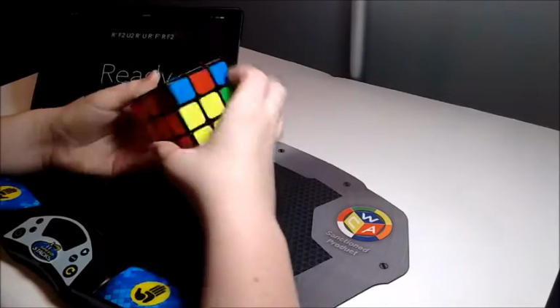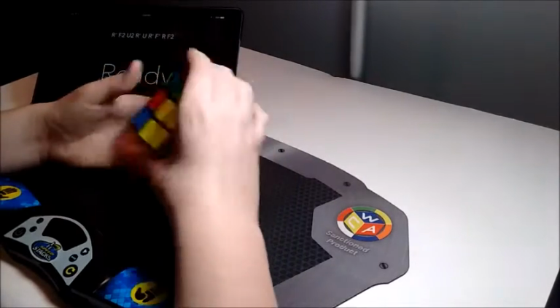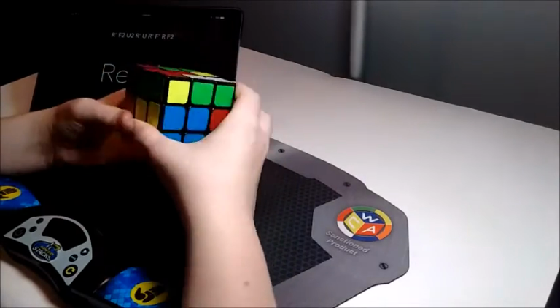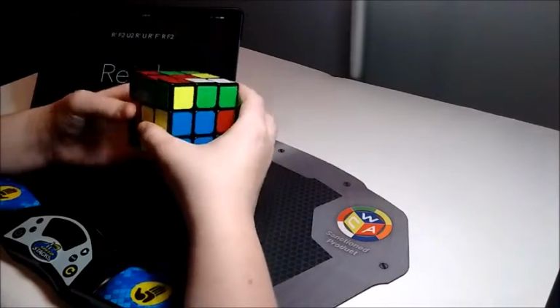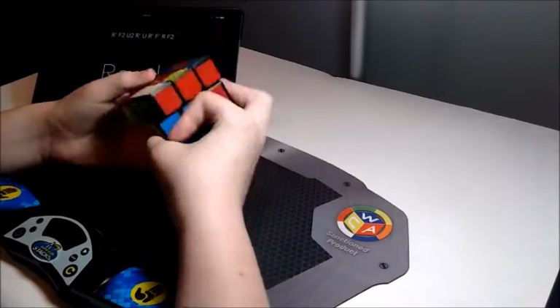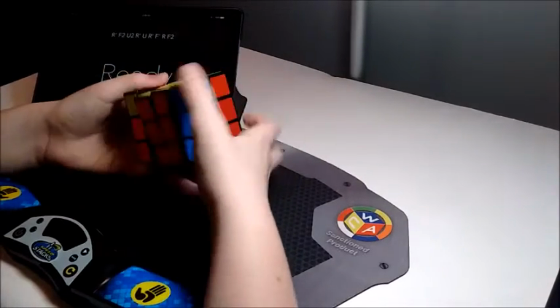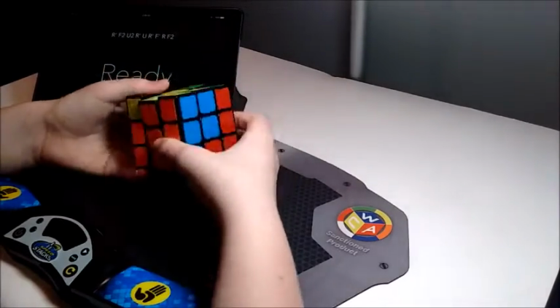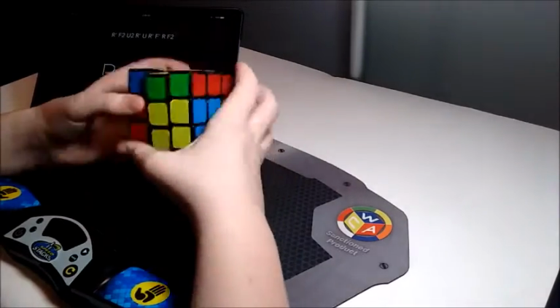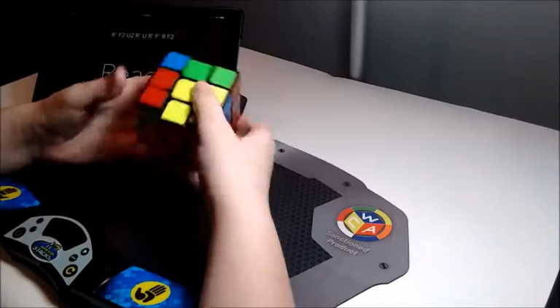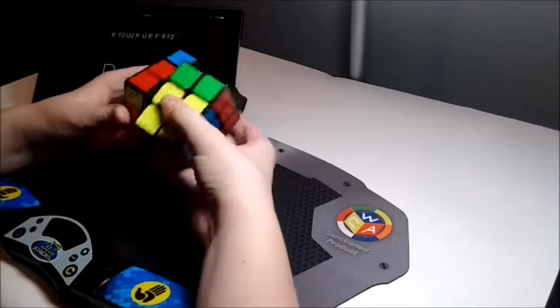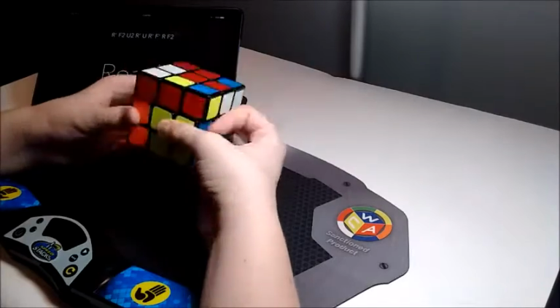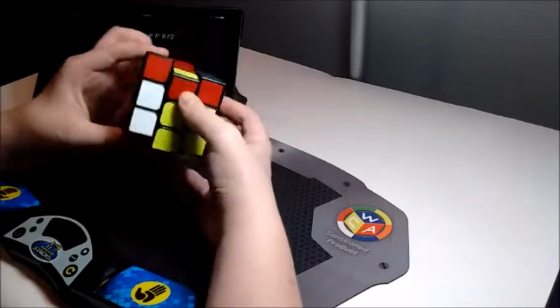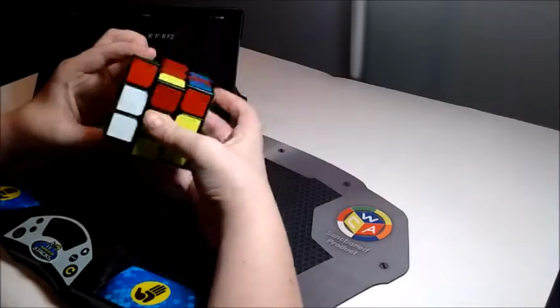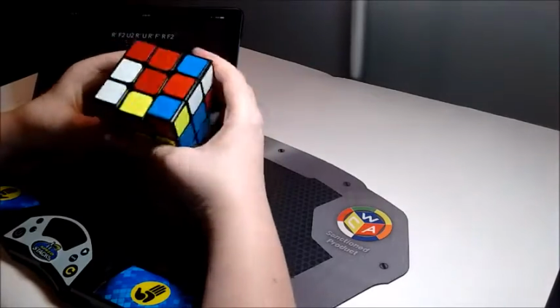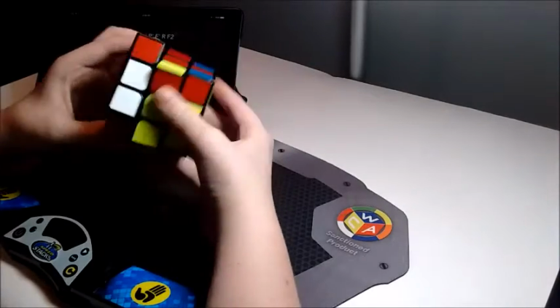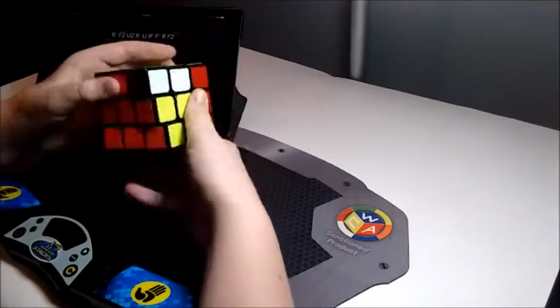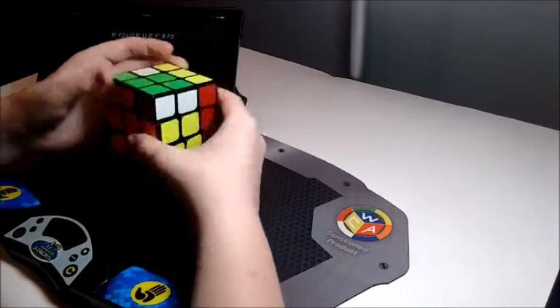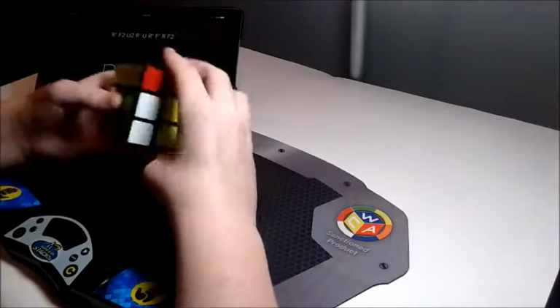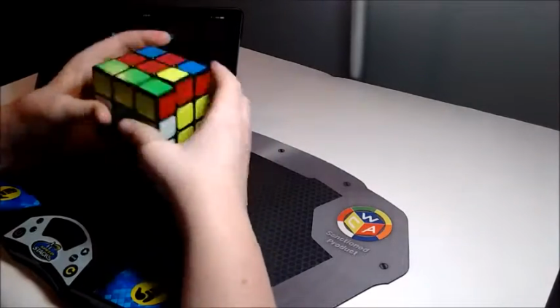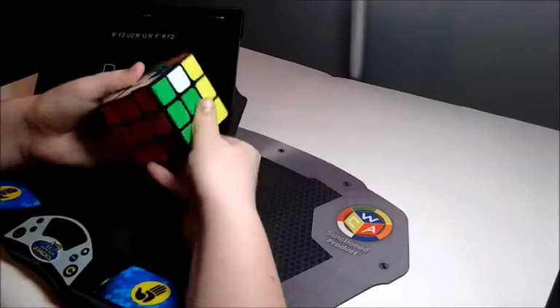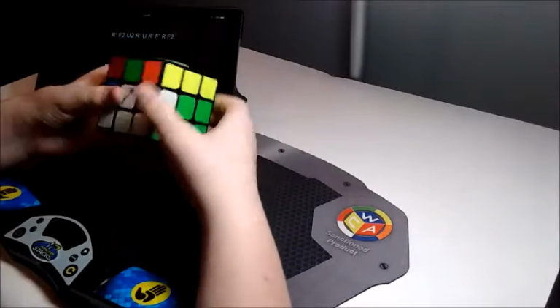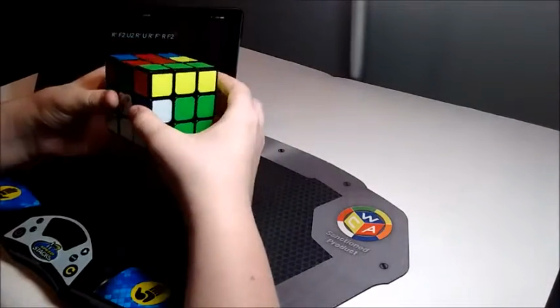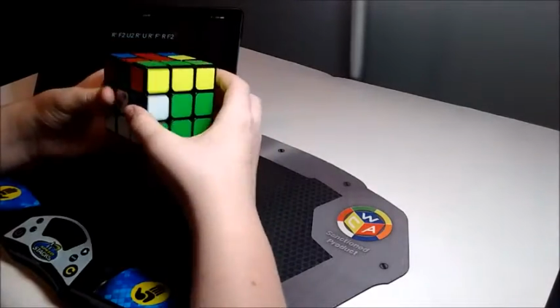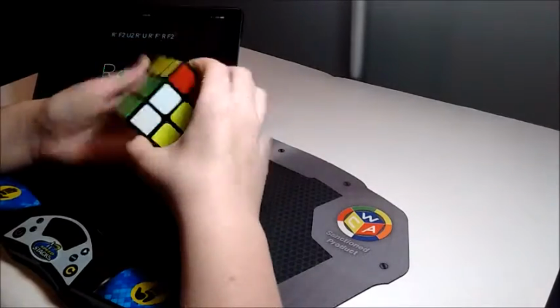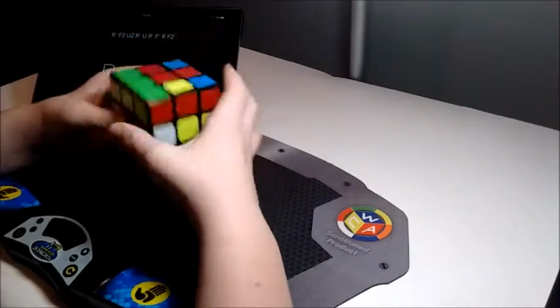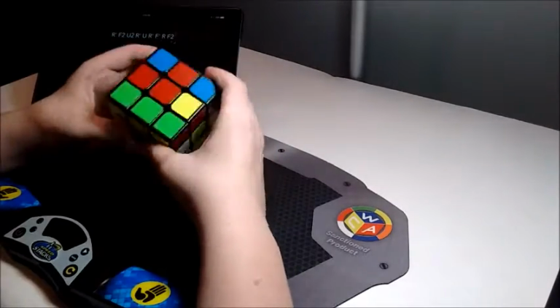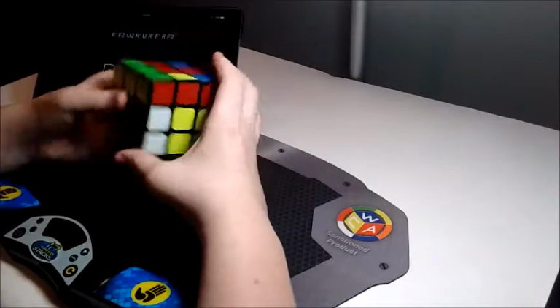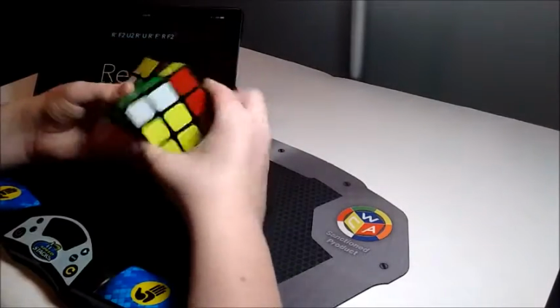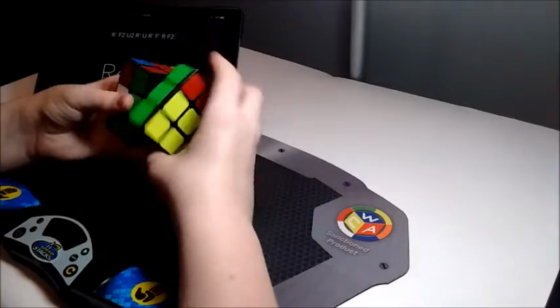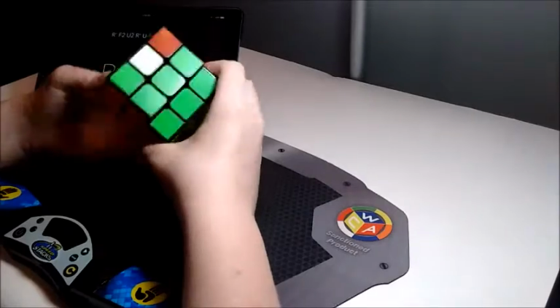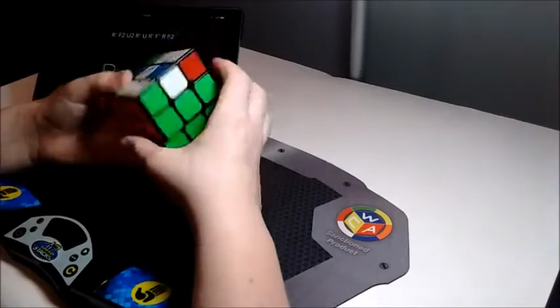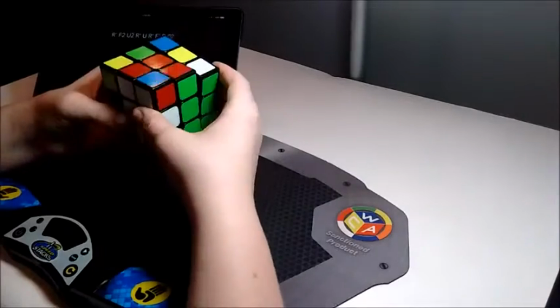Before I get into the method itself, I'm using the Qi Big Sail for these solves, because the bigger stickers help with my recognition even more.